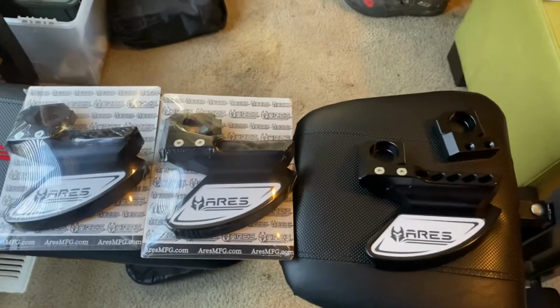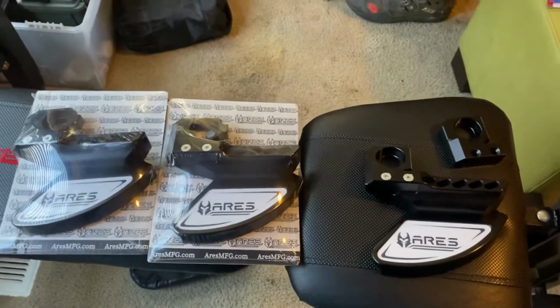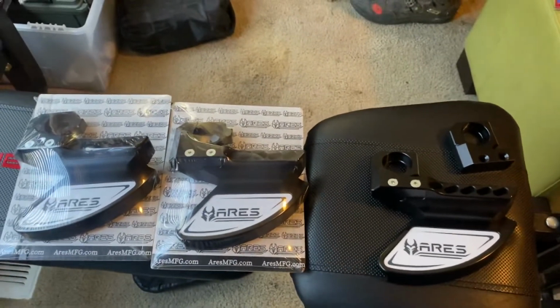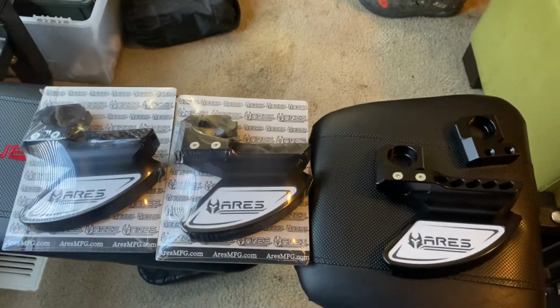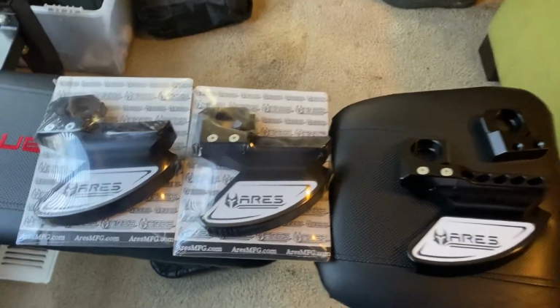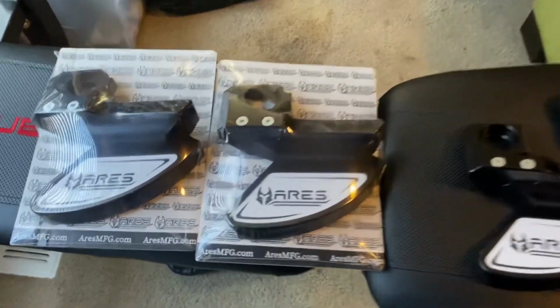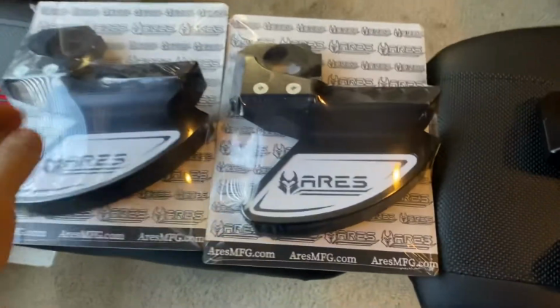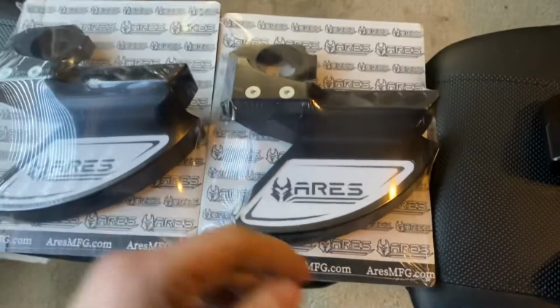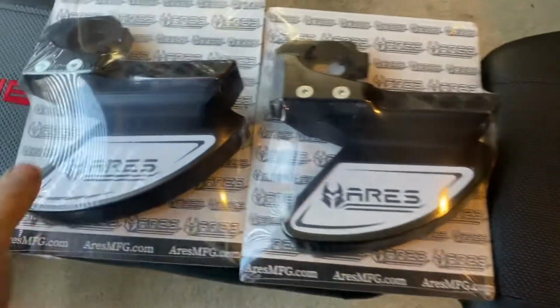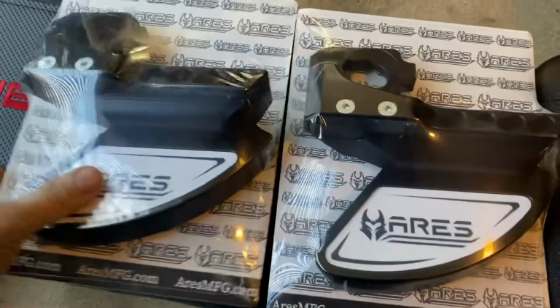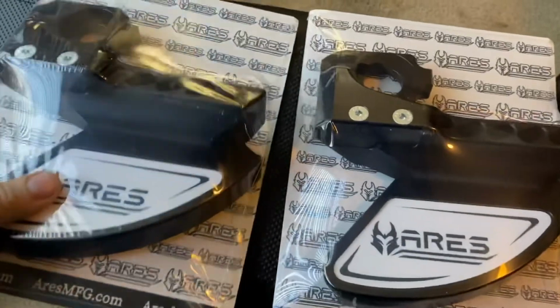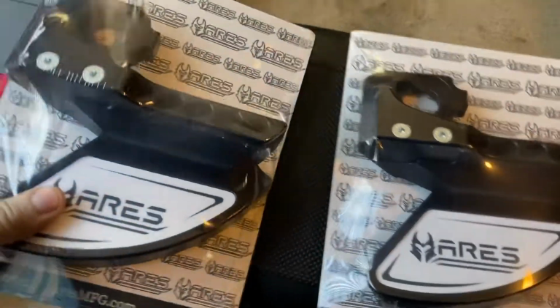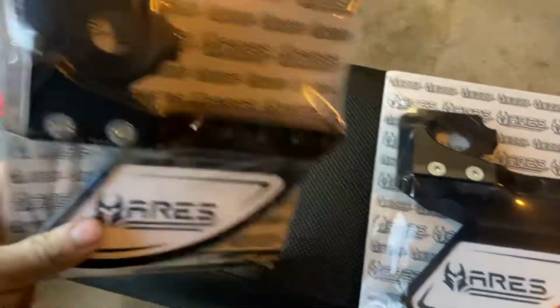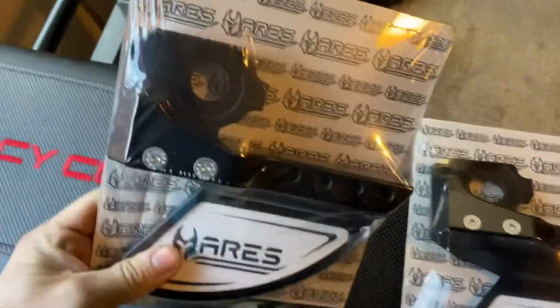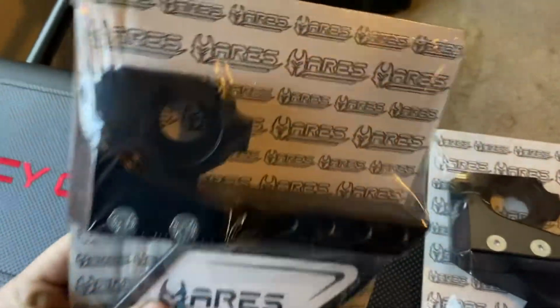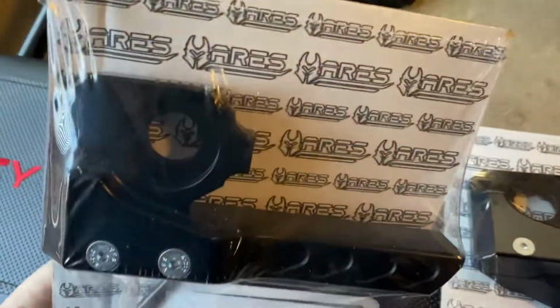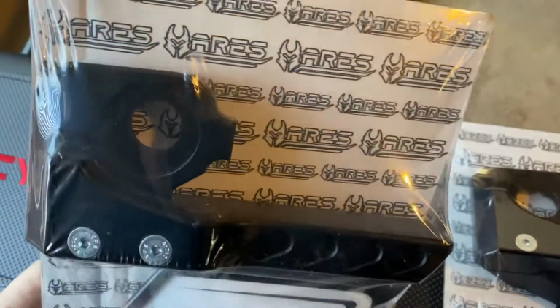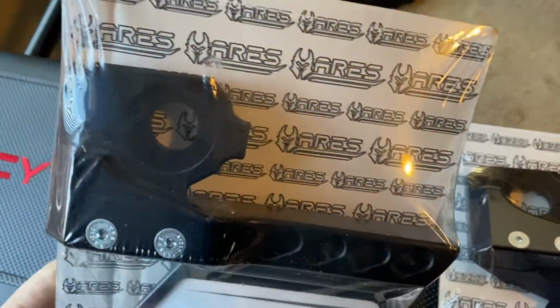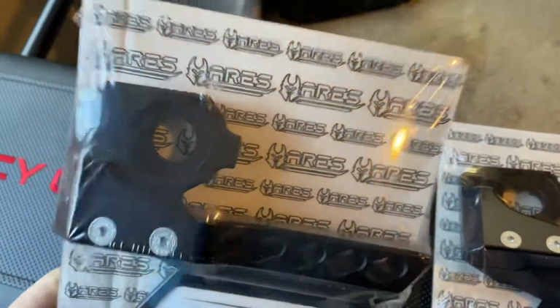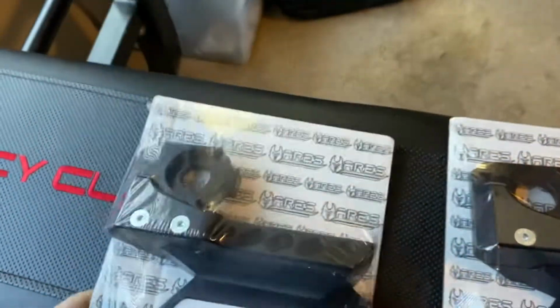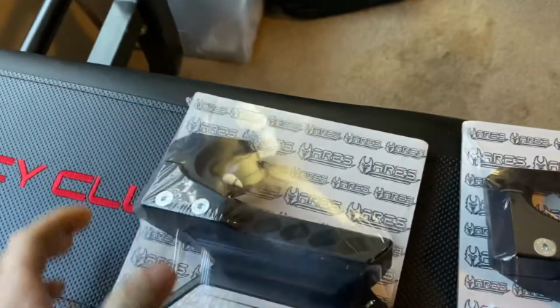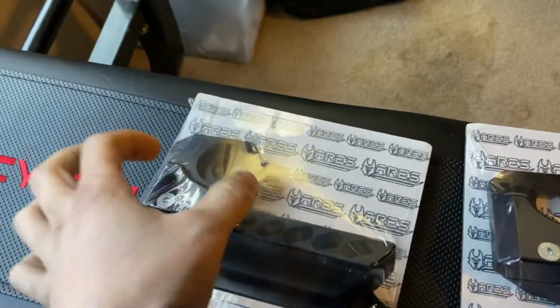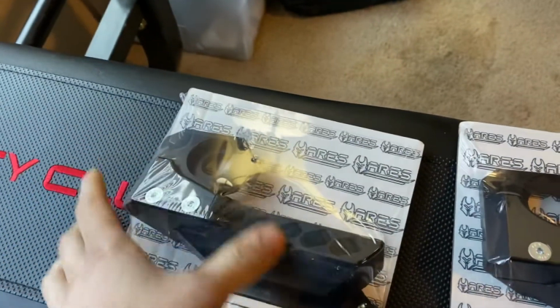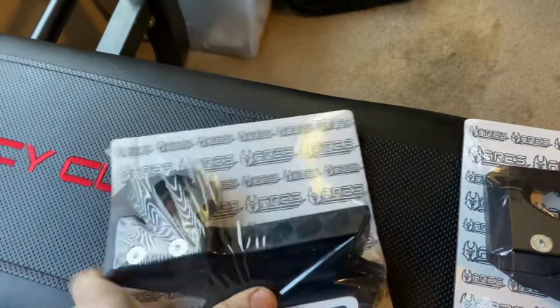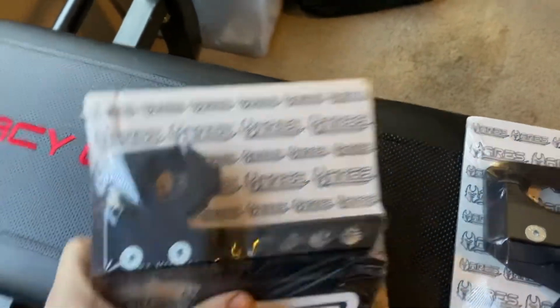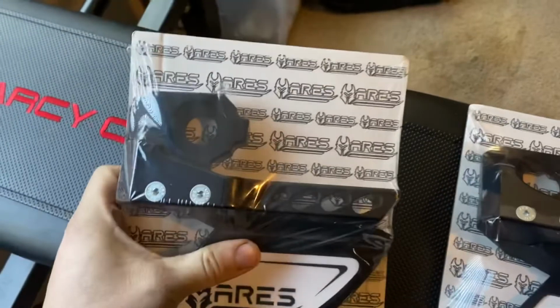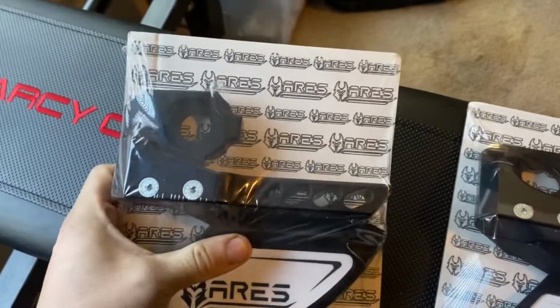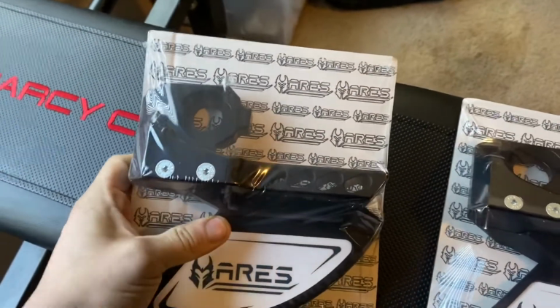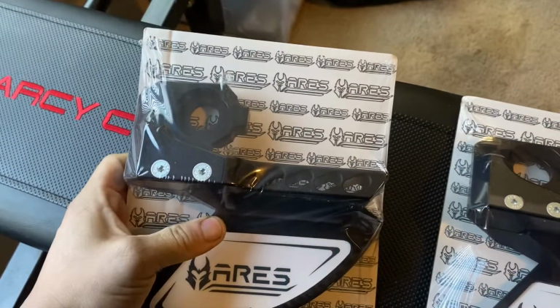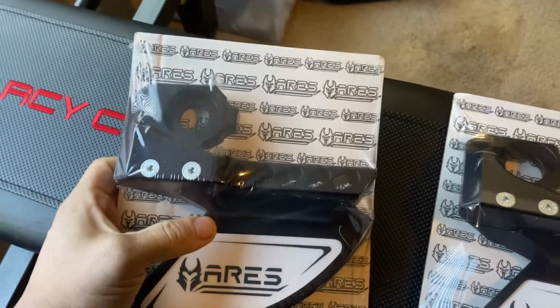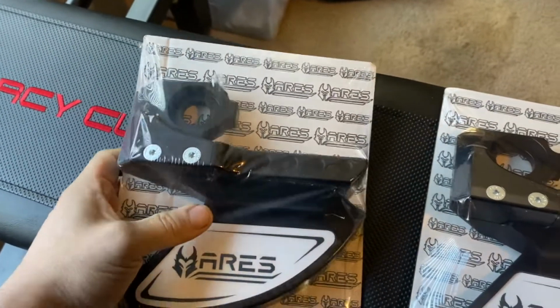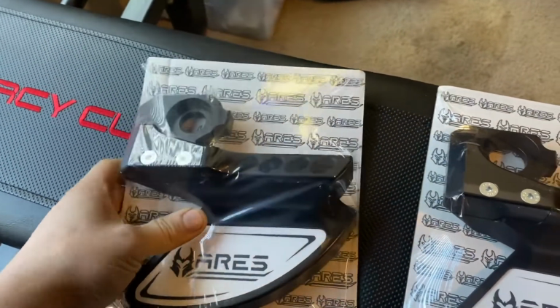I got my Aries manufacturing rear disc guards. These things are super simple to install. You just pull your axle nut off, pull your spacer off, and then throw these on. Pretty easy to do.